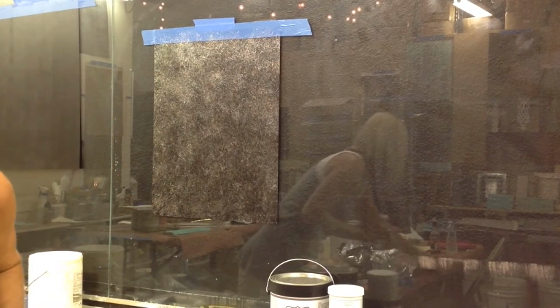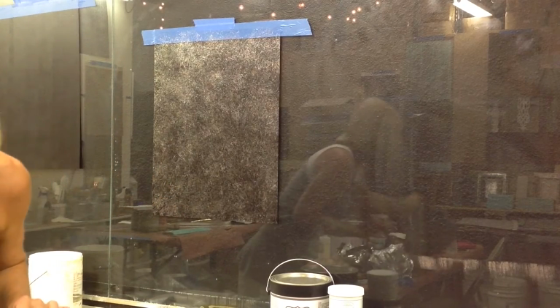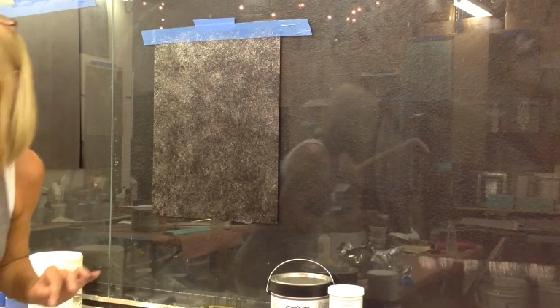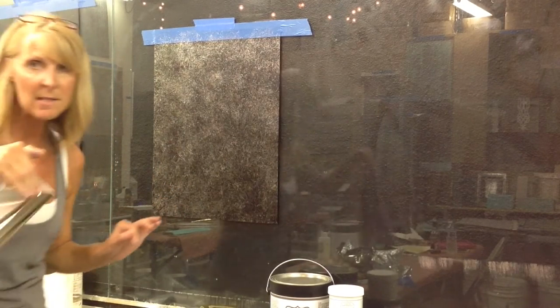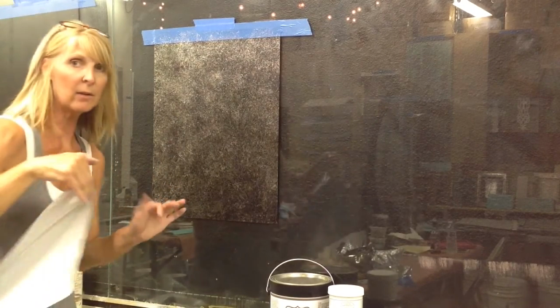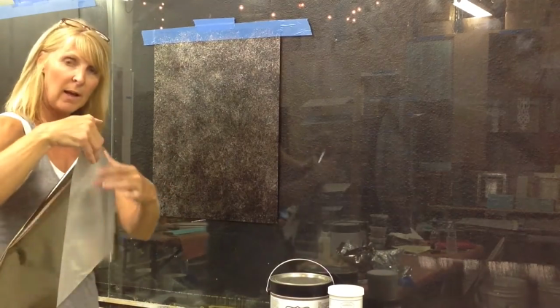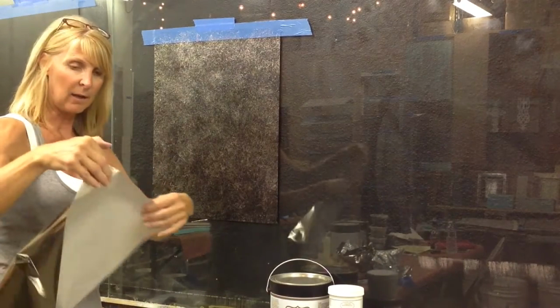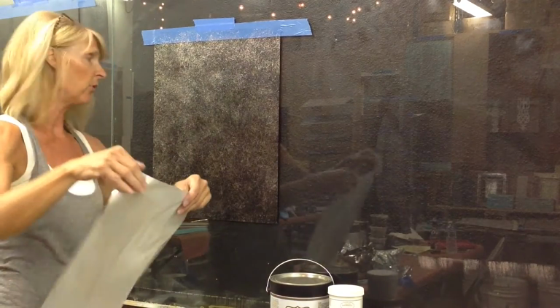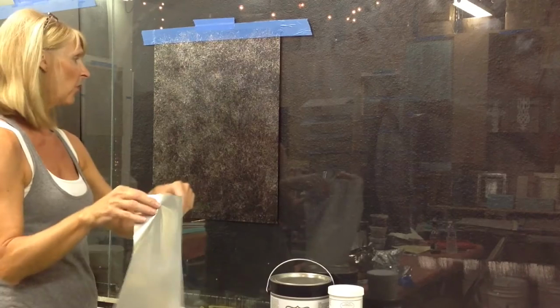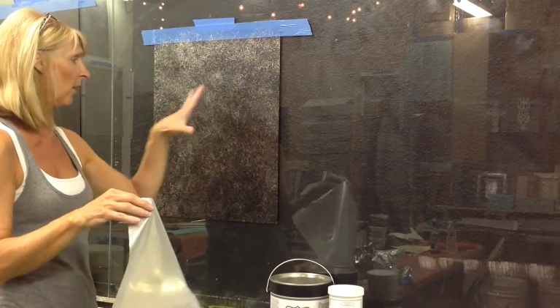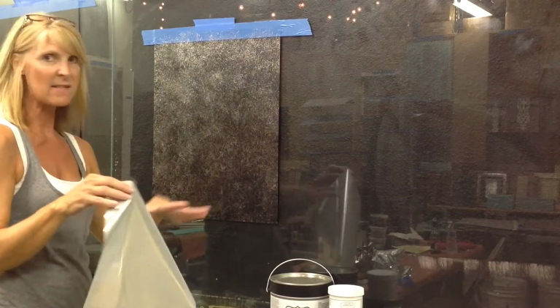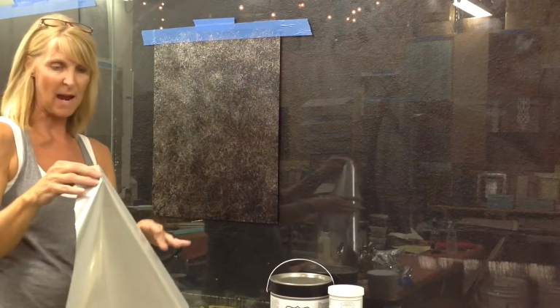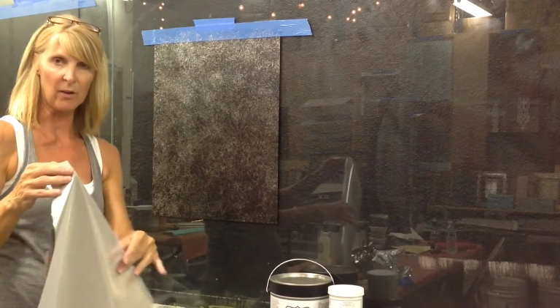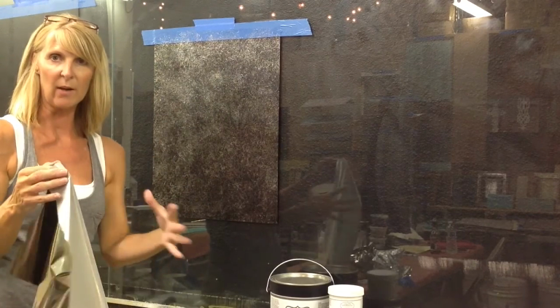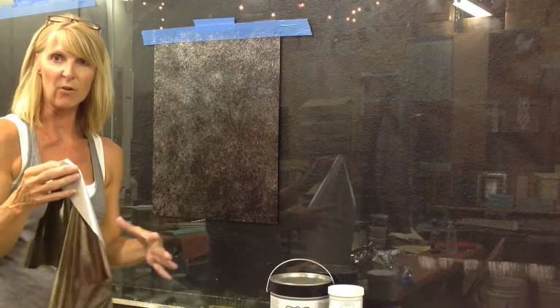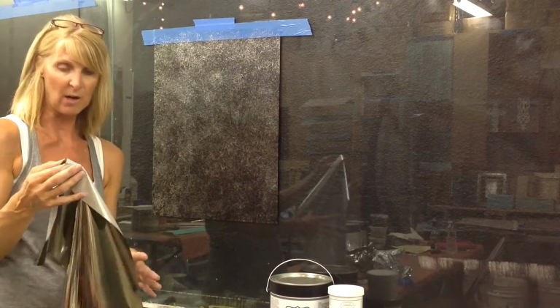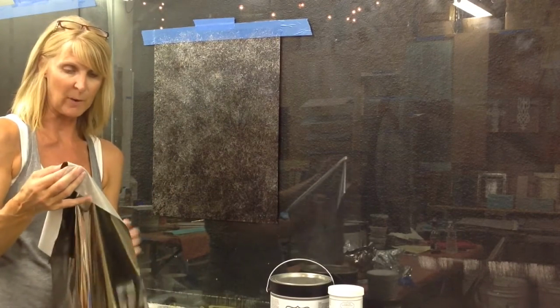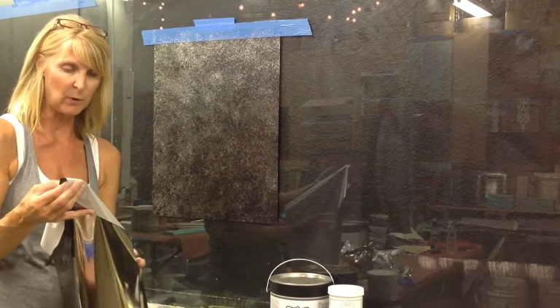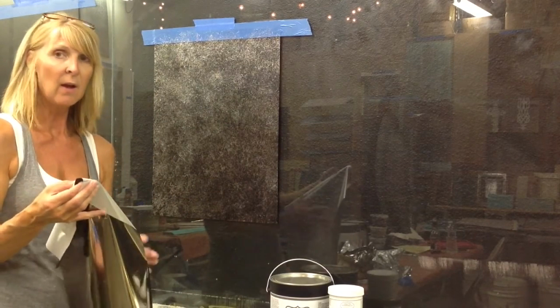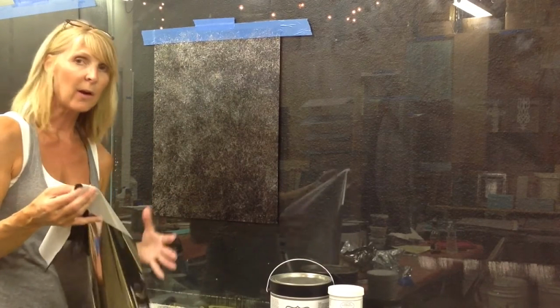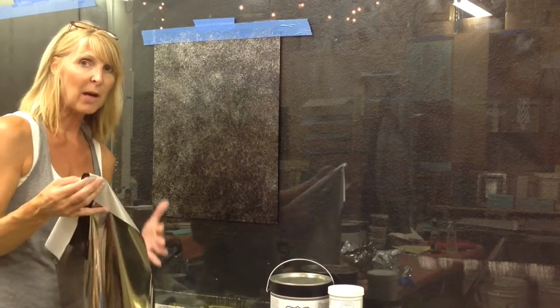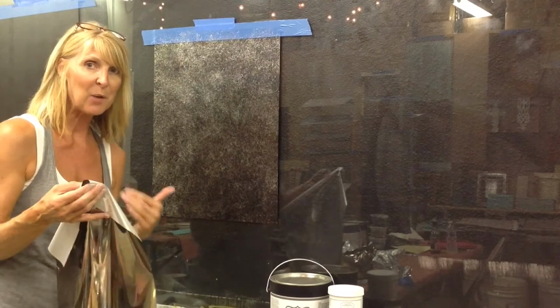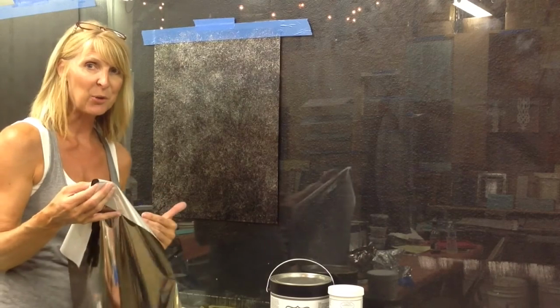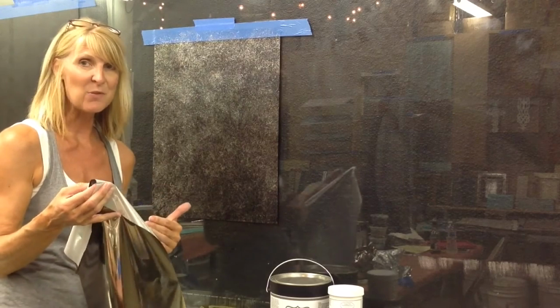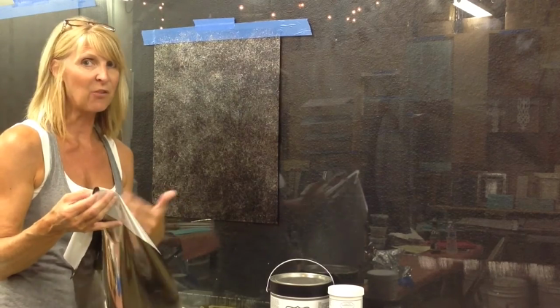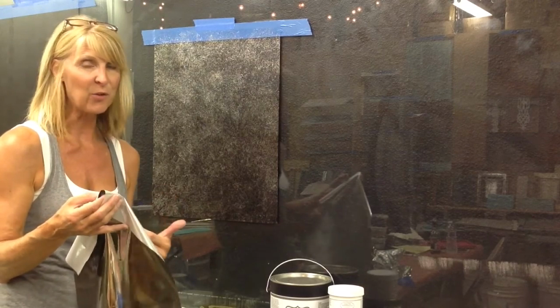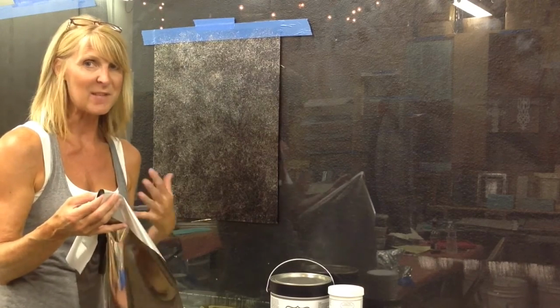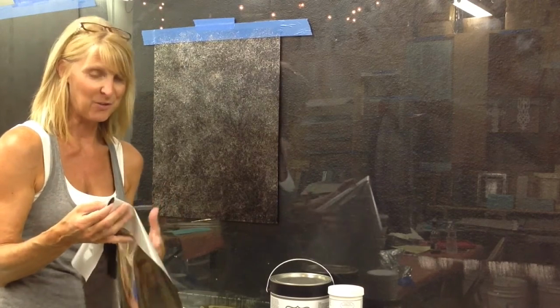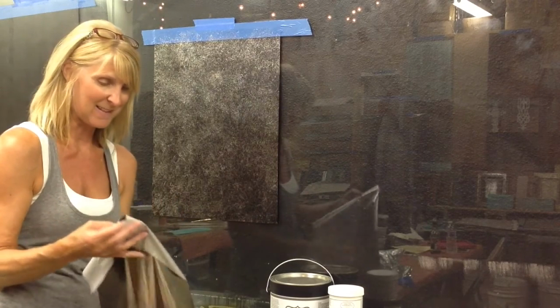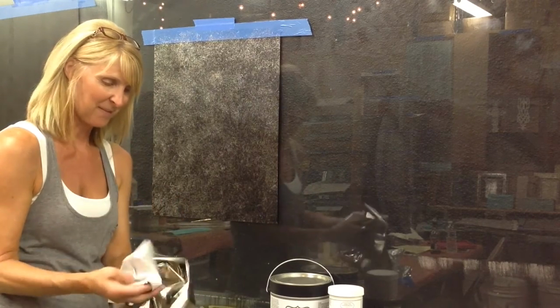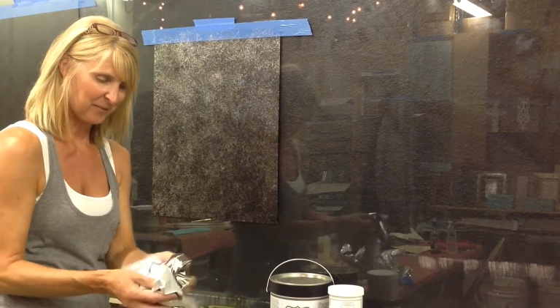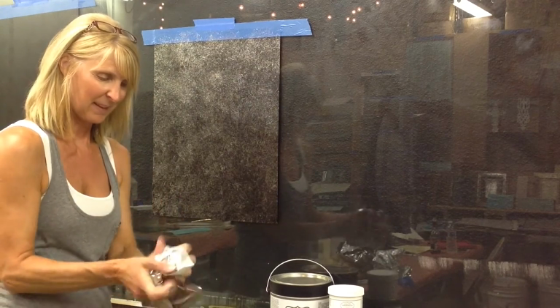I'm going to grab my last color and do just what I call a basic backfill and try to get as much coverage as possible. Sorry that I'm not talking much during this, but these foils are noisy when you're doing this.